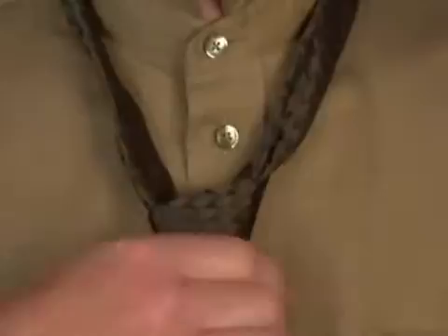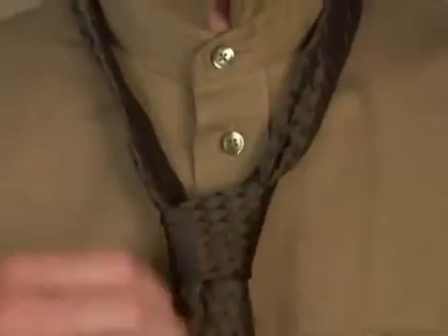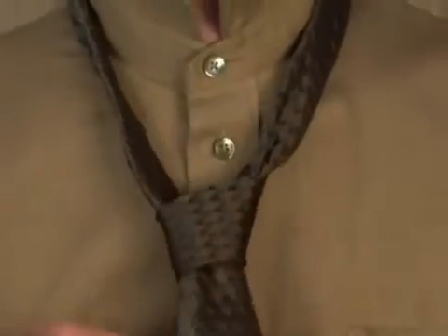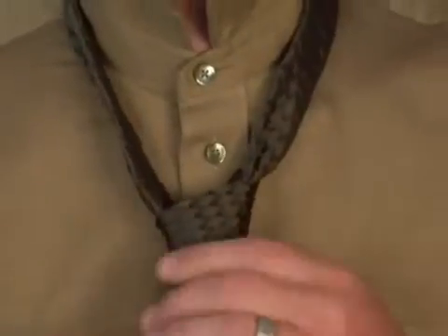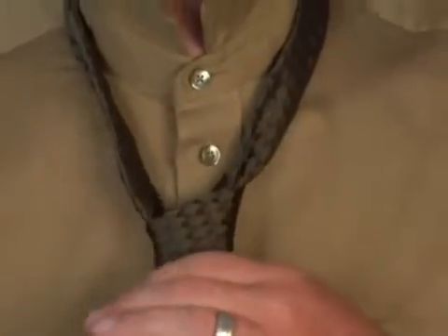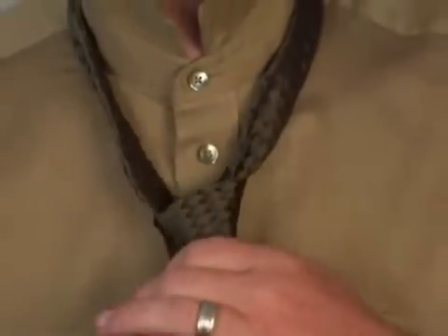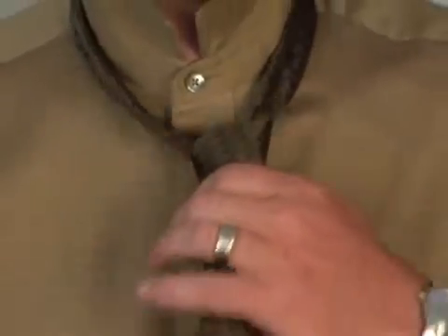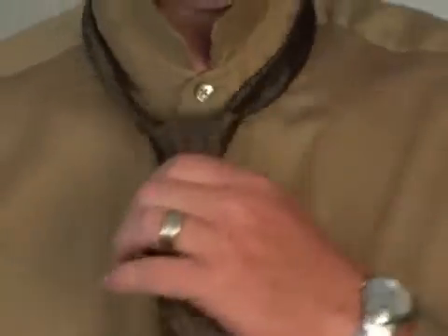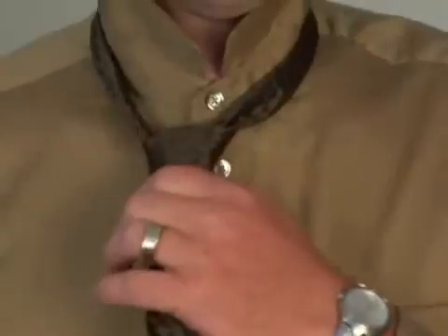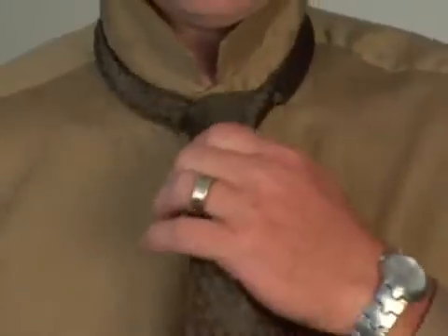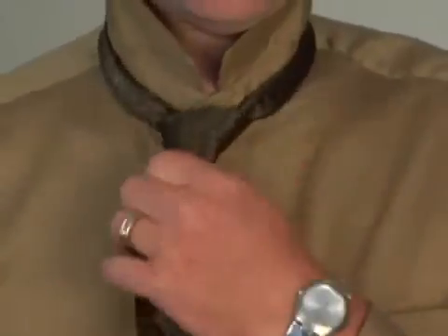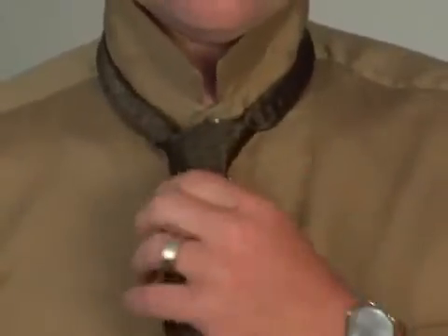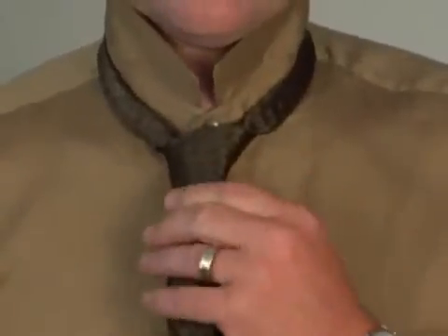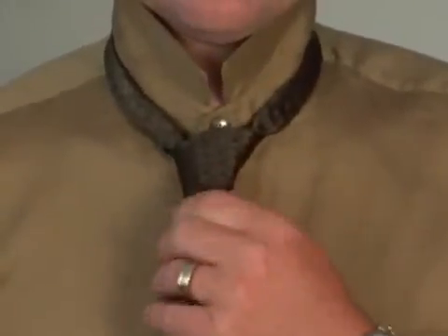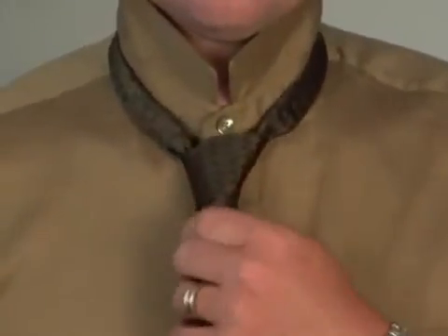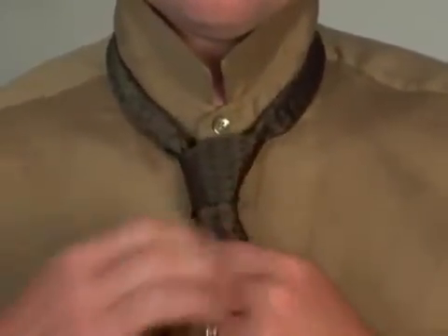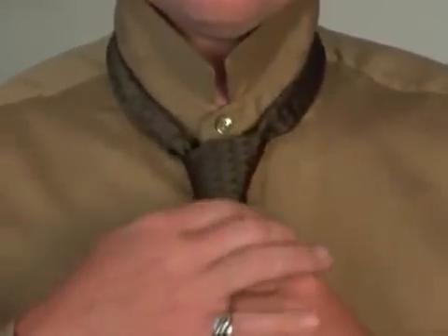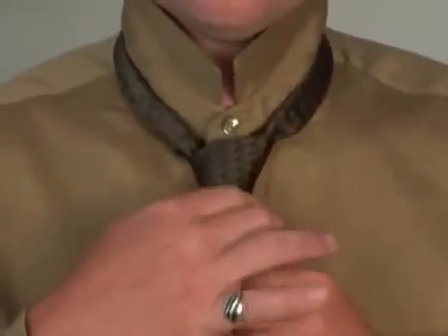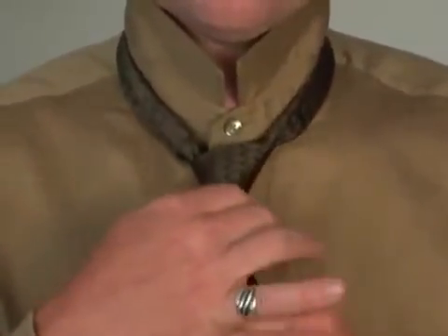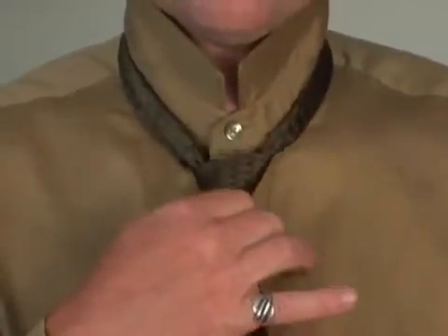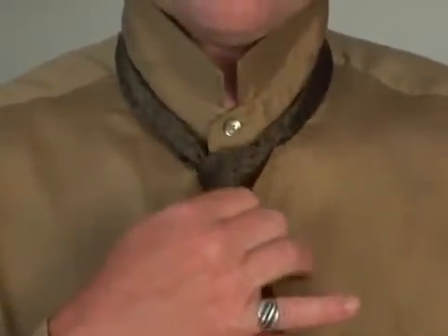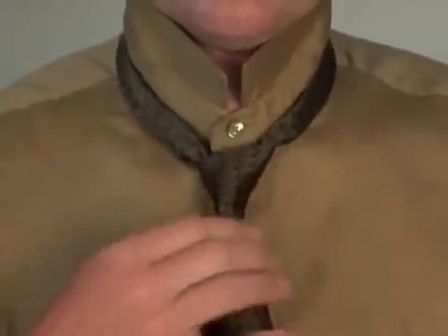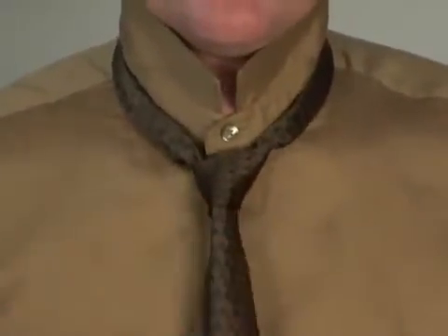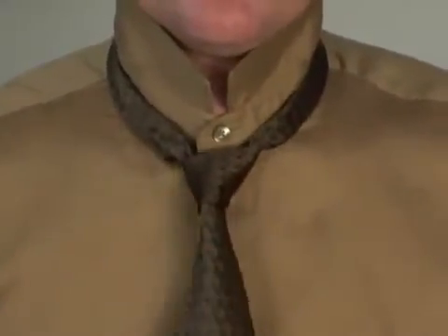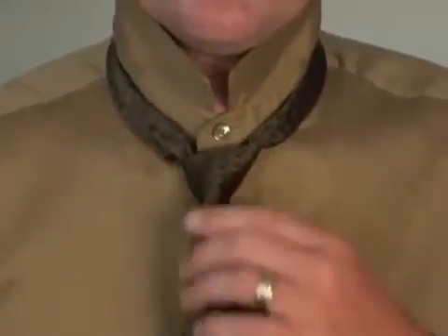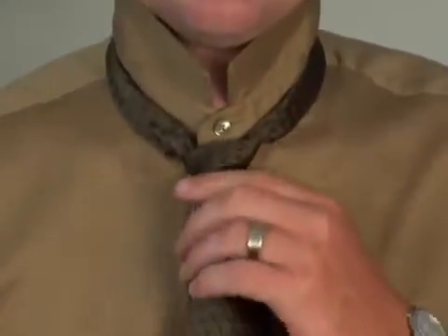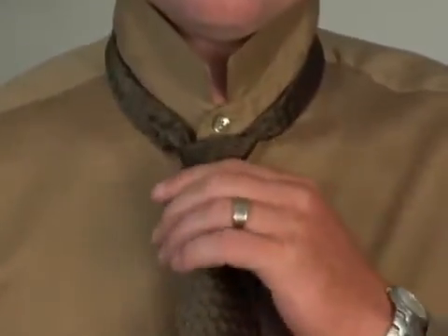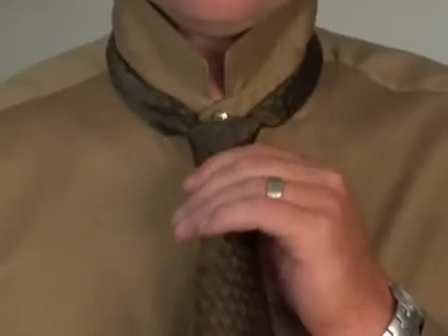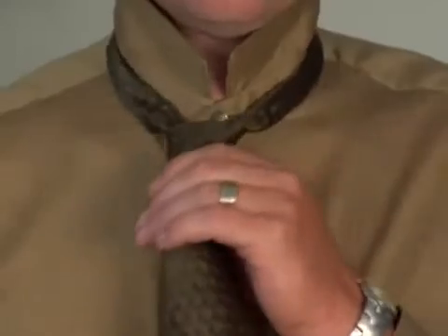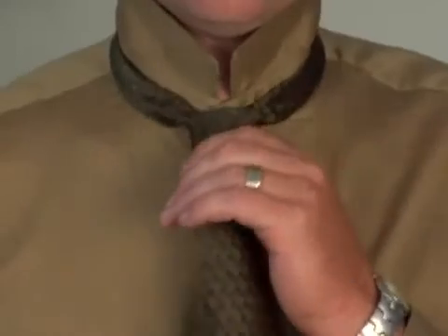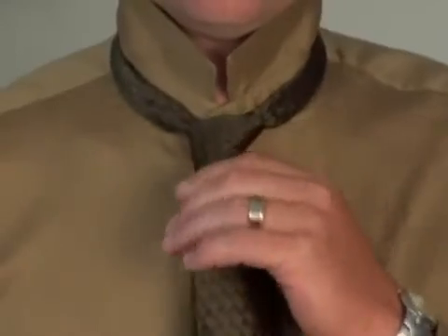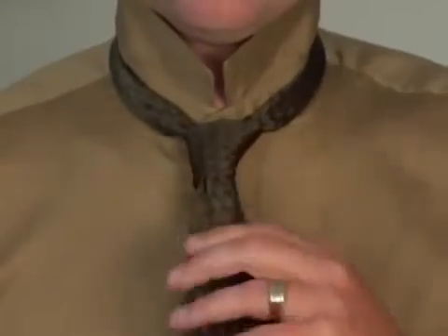Holding the back of the tie, we gradually slide the knot up towards the neck, pinching the front of the tie to create a little dimple.